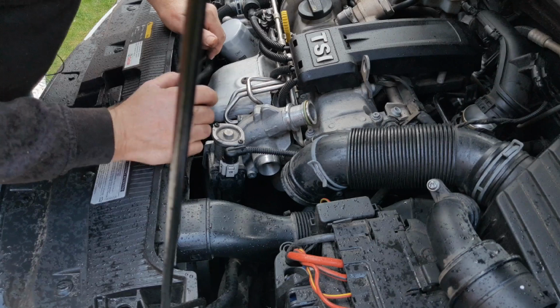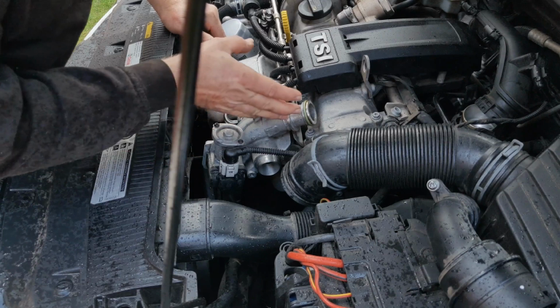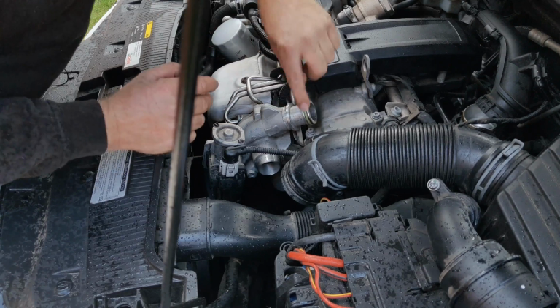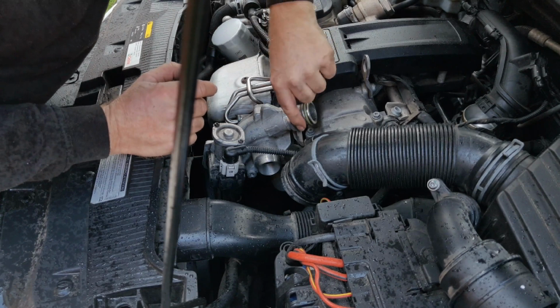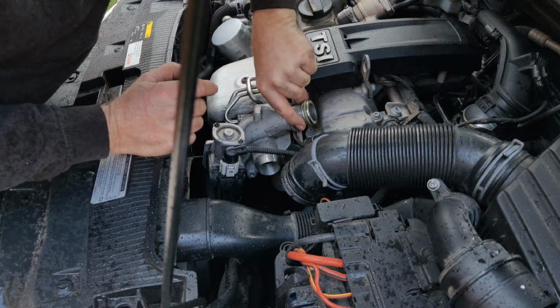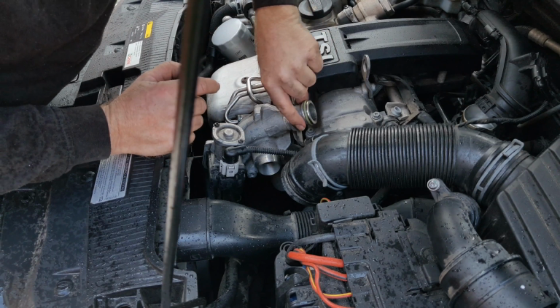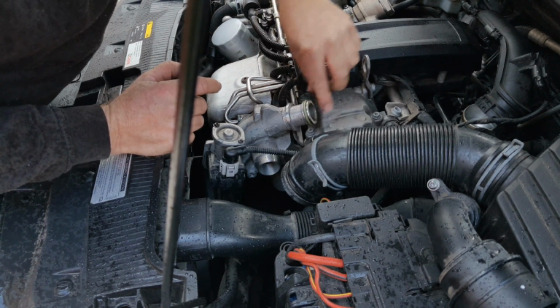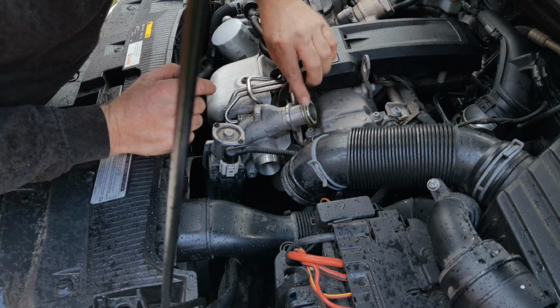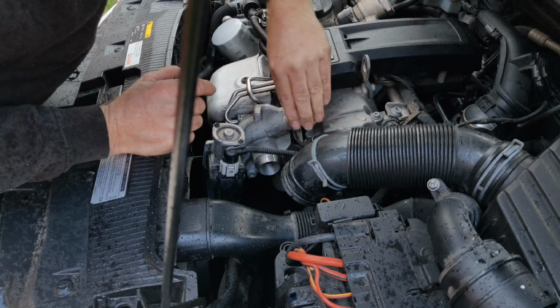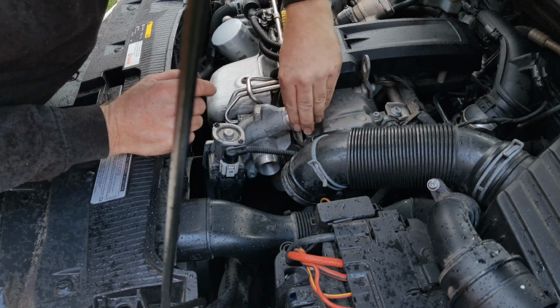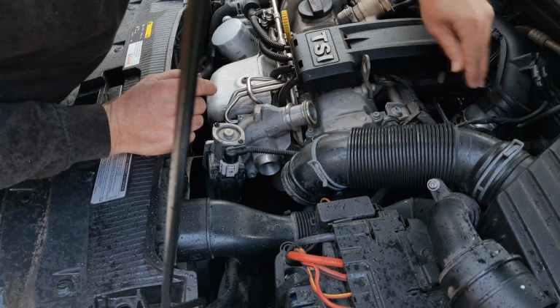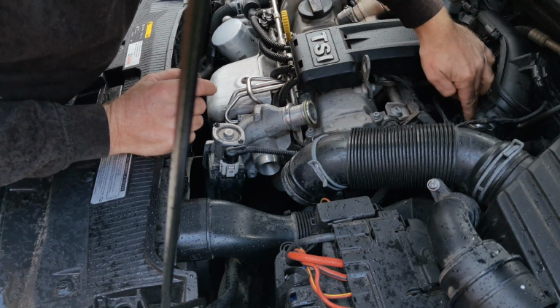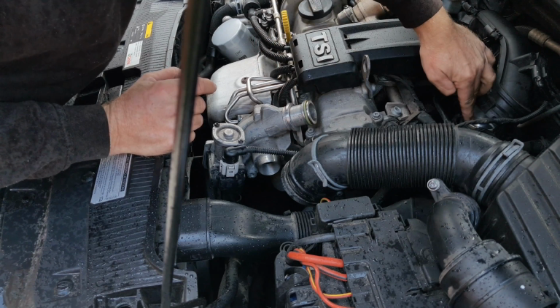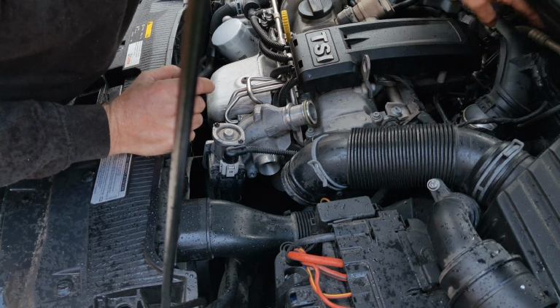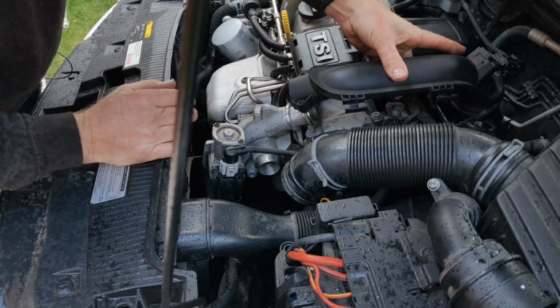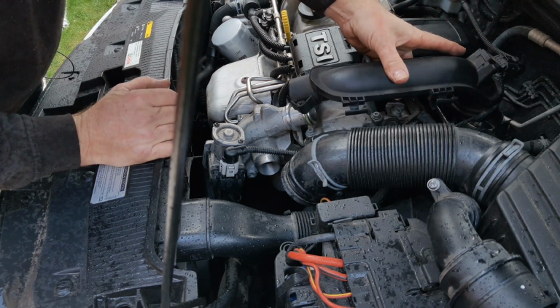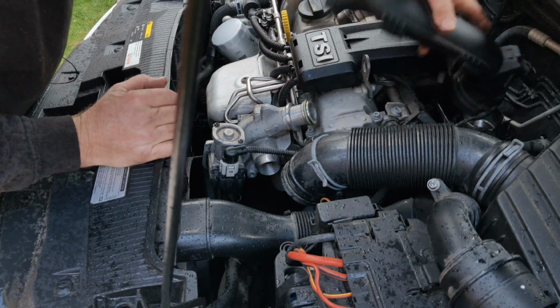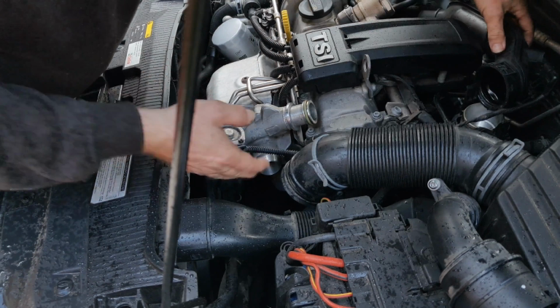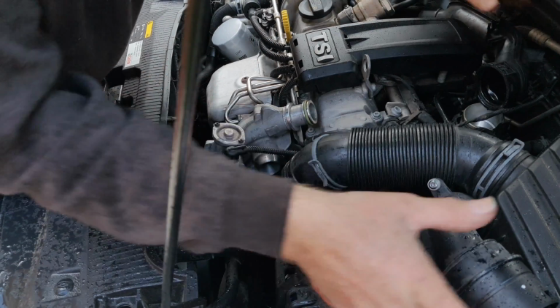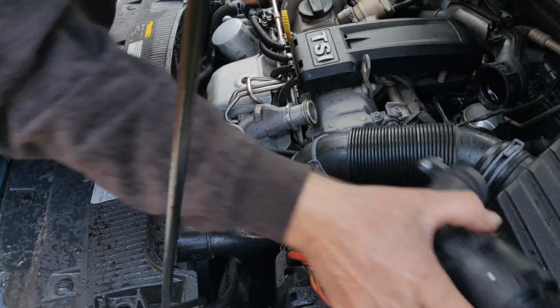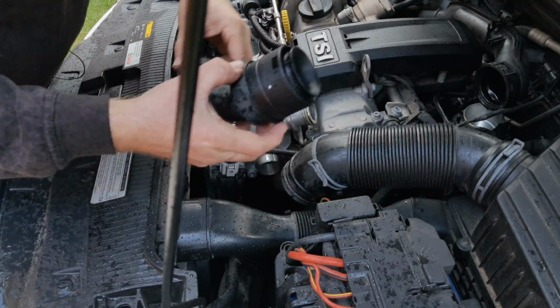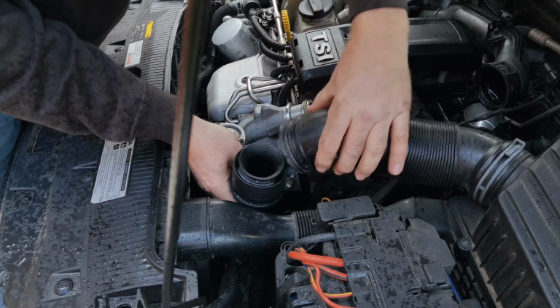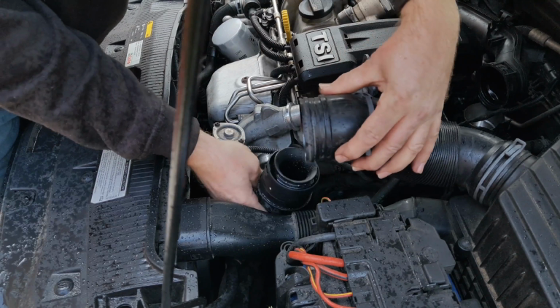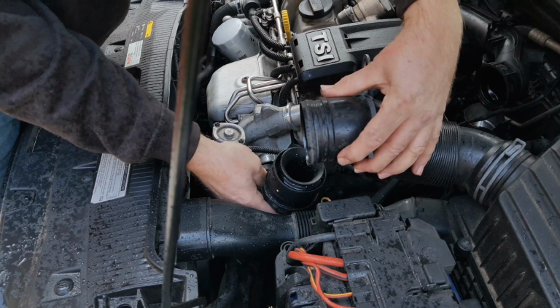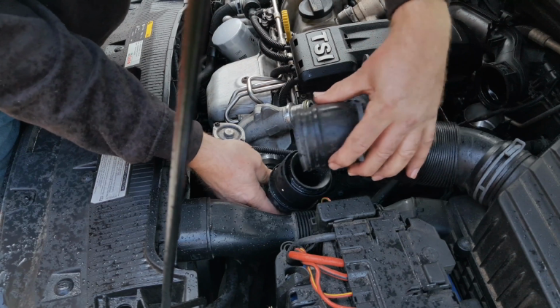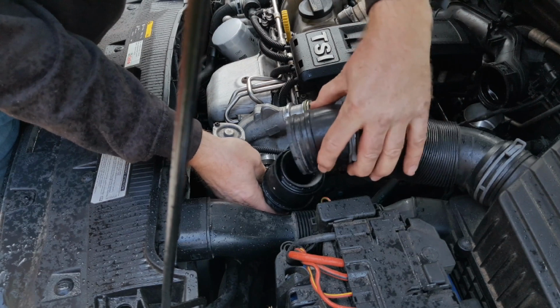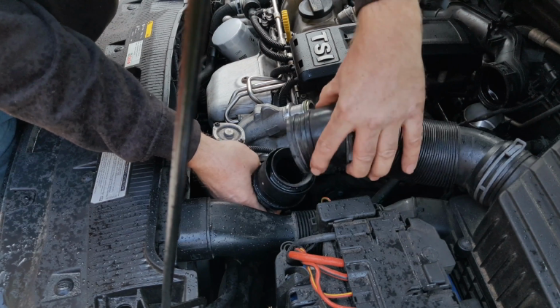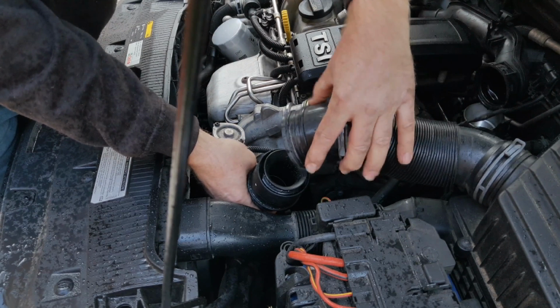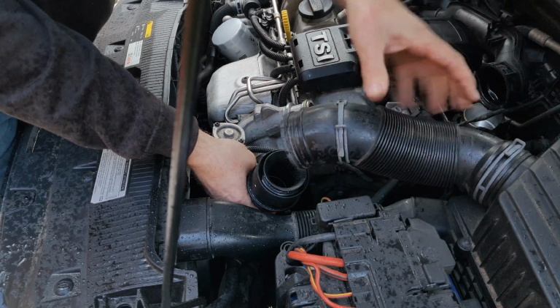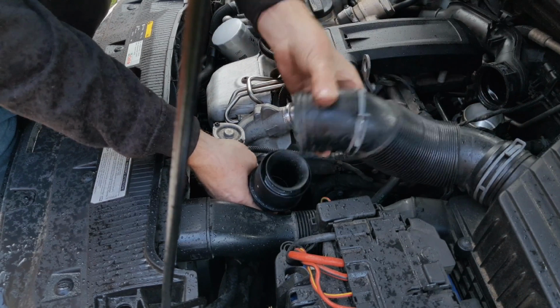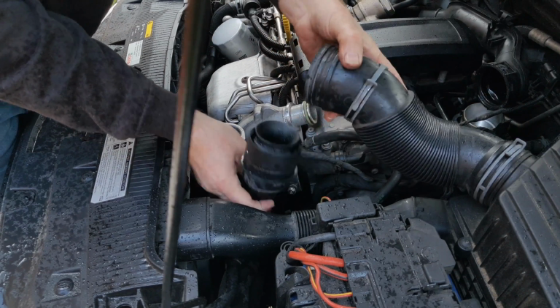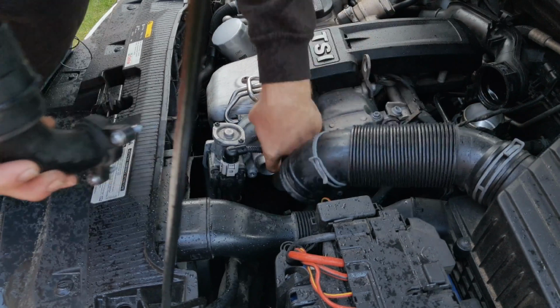What I've done here is removed the air delivery pipe that goes from the turbocharger to the throttle body, and I've also removed the air delivery pipe that takes the air from the air box into the turbocharger.